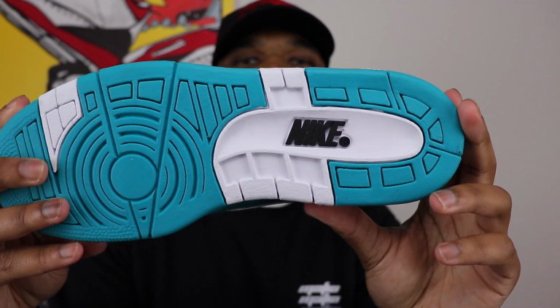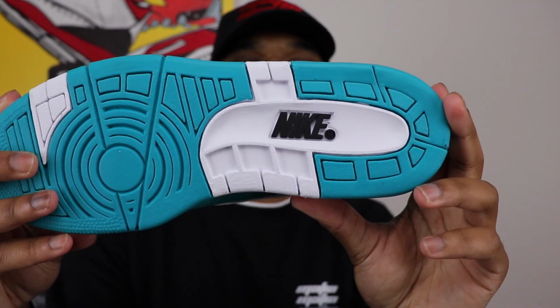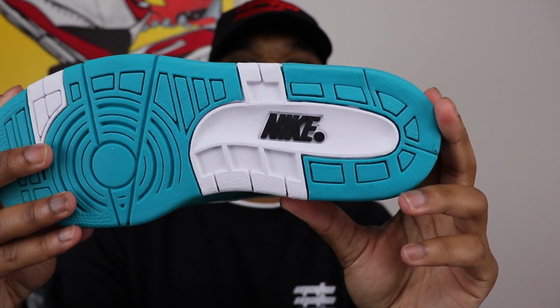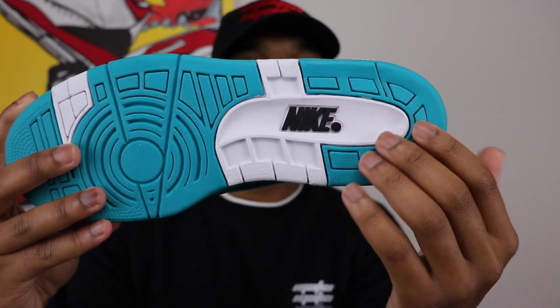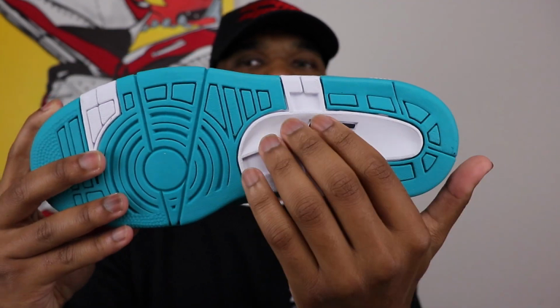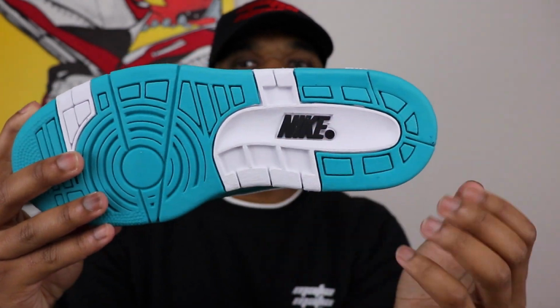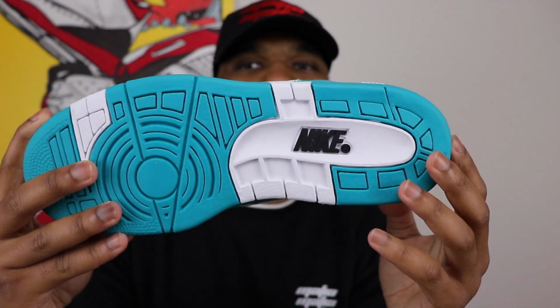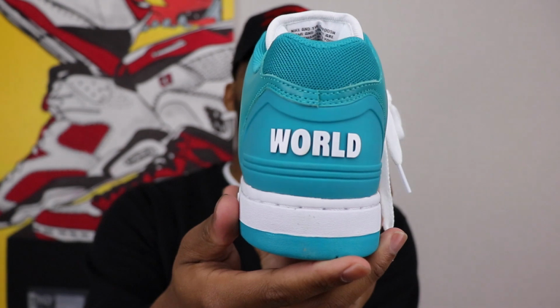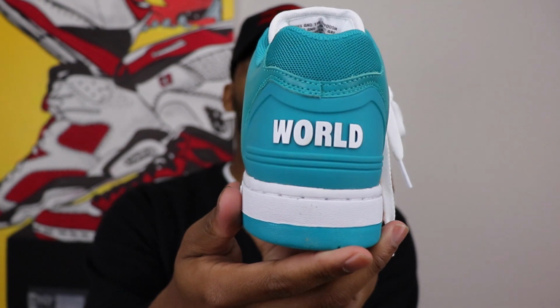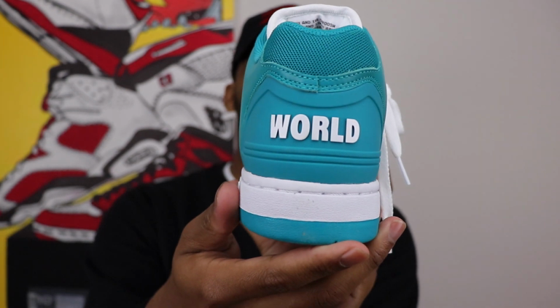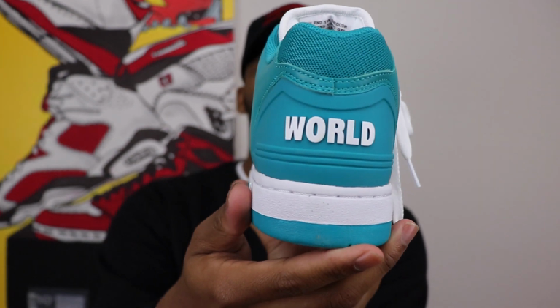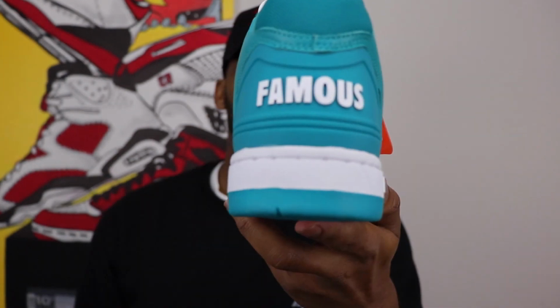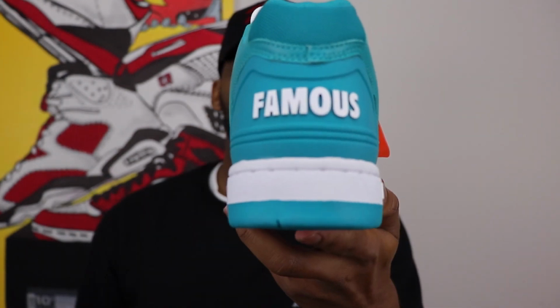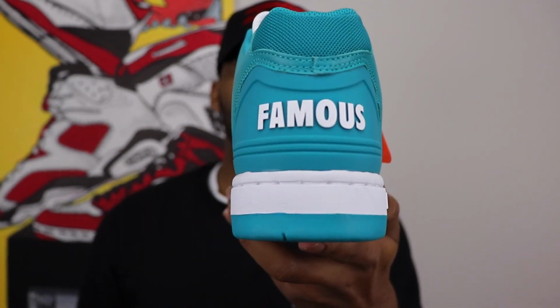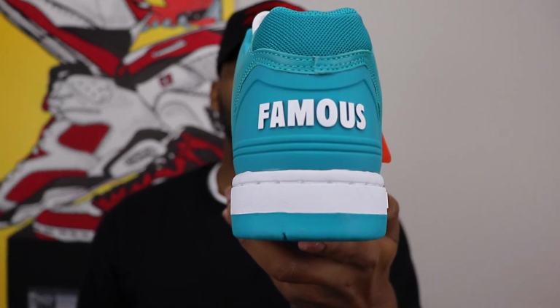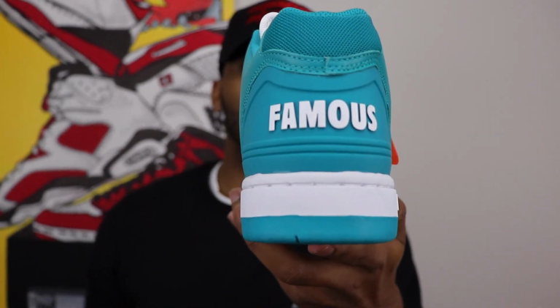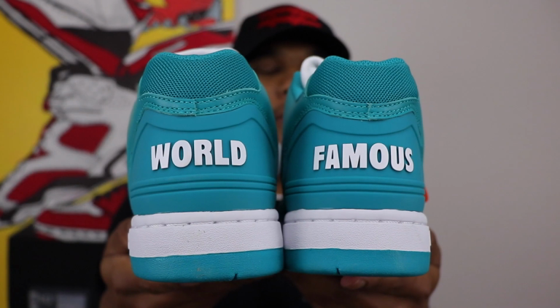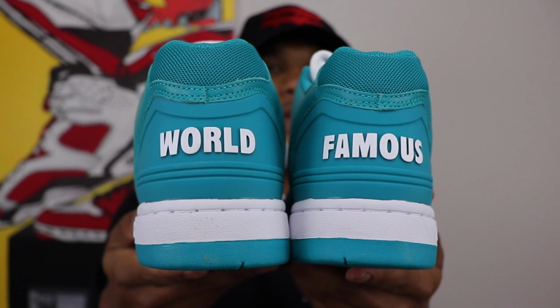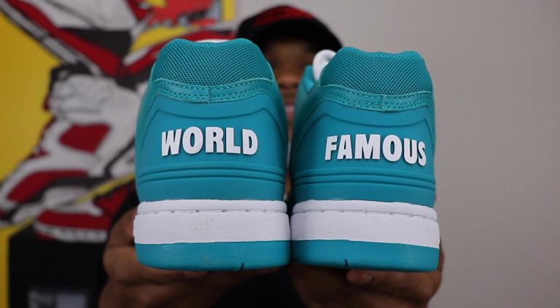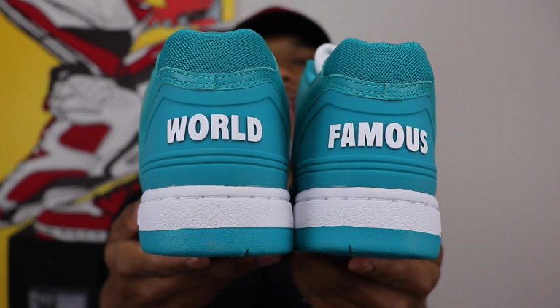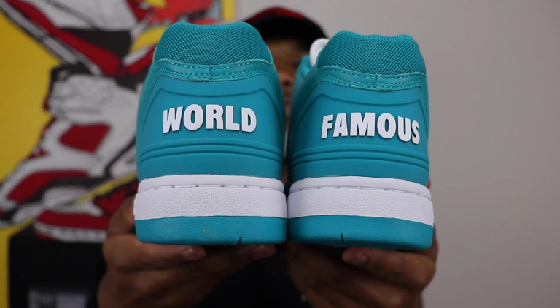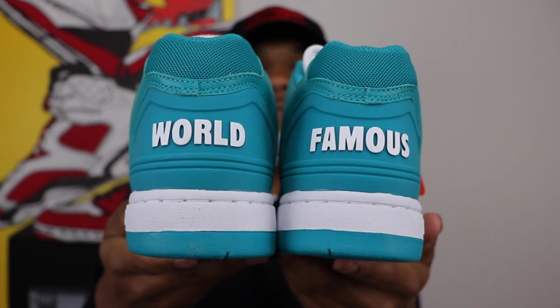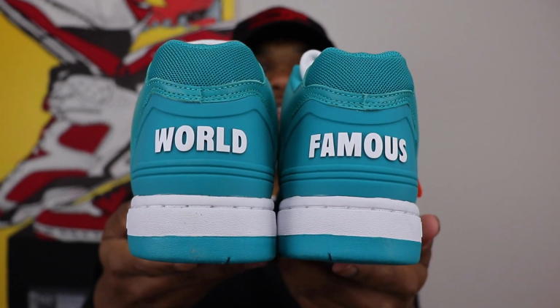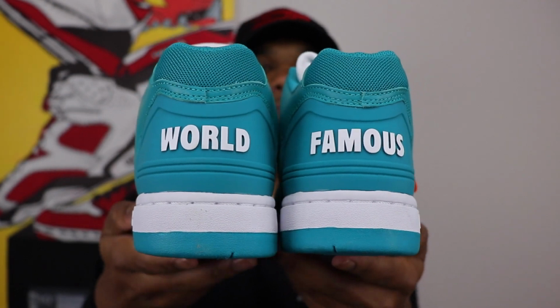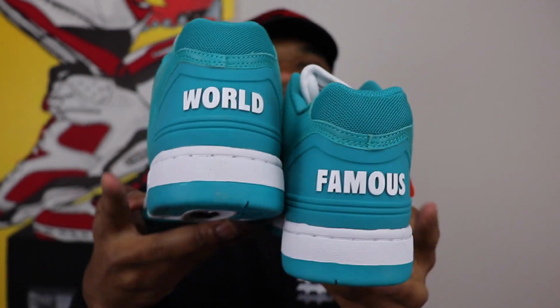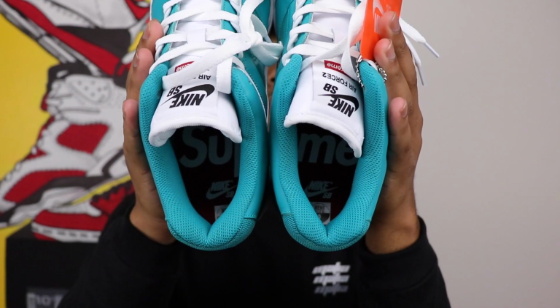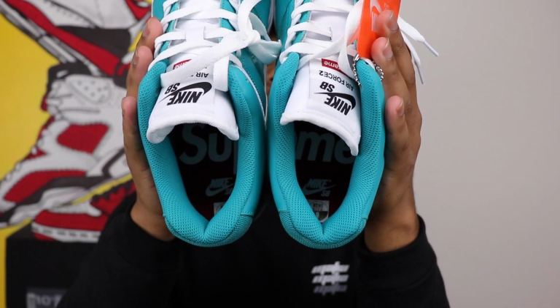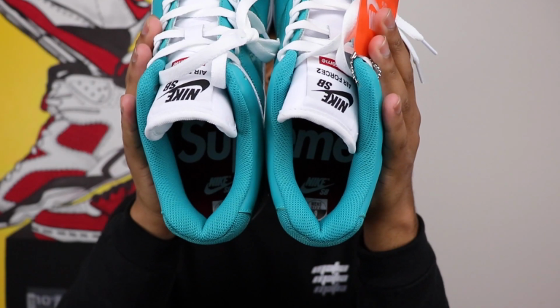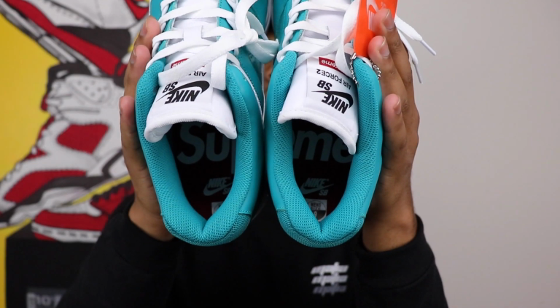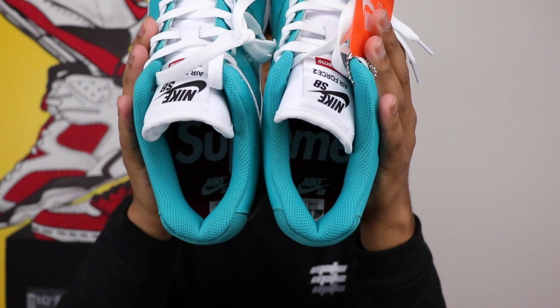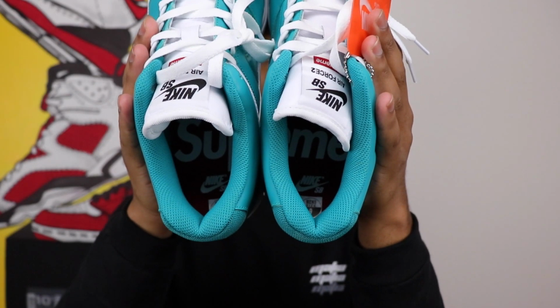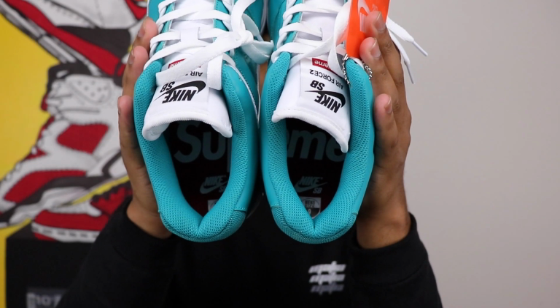On the outsole of the shoe you've got that plain black Nike. You've got 'World' on the back of this shoe and 'Famous' on the back of this shoe — put them together and you get that classic World Famous Supreme branding. You also get Supreme on the insoles of the shoe as well.